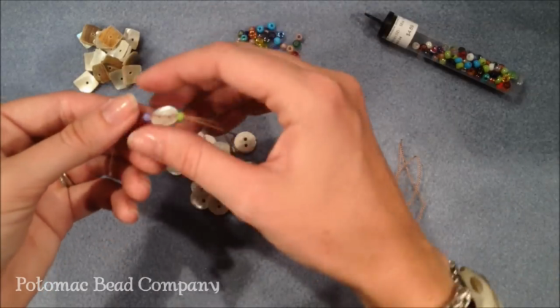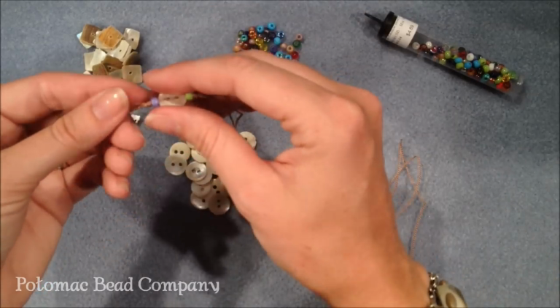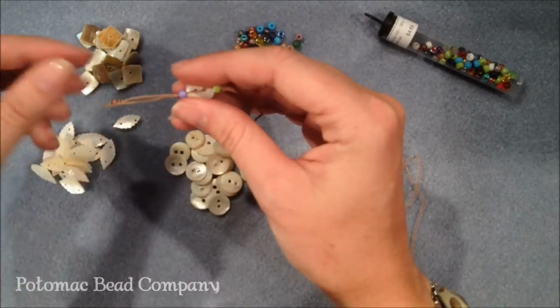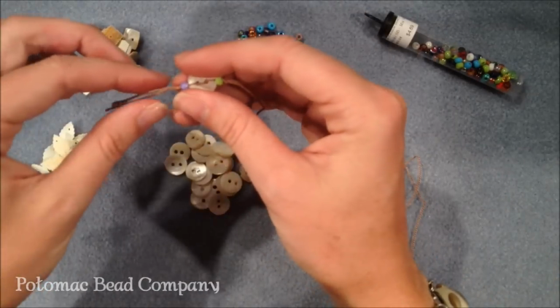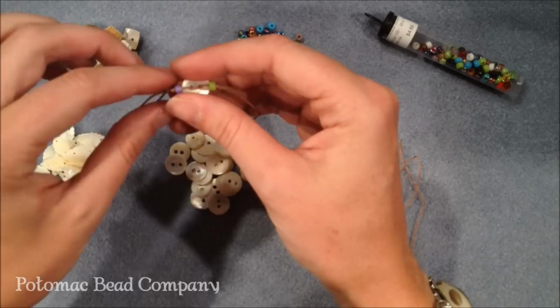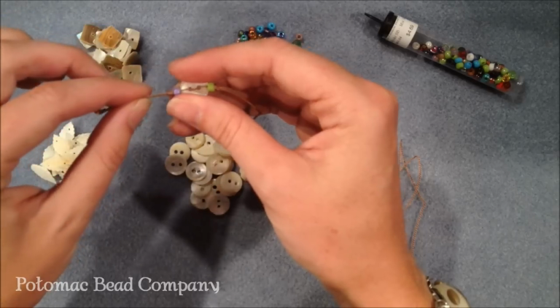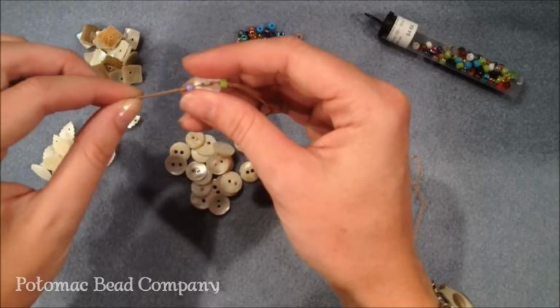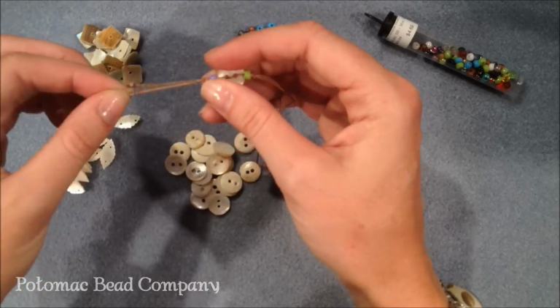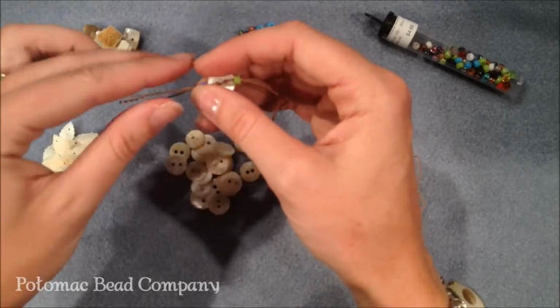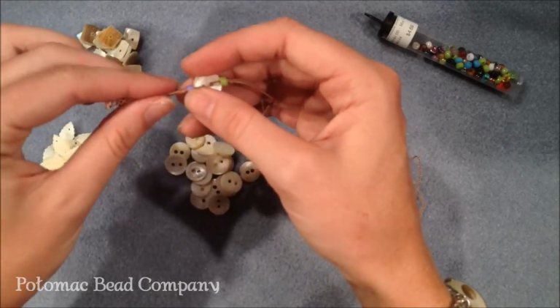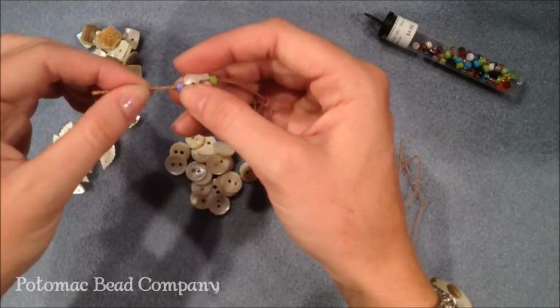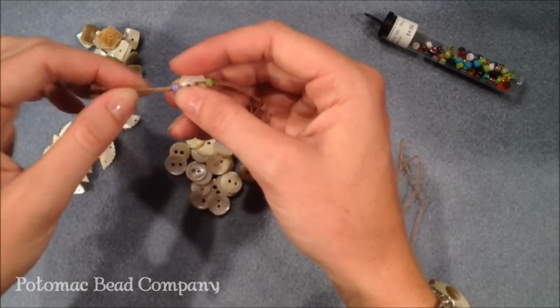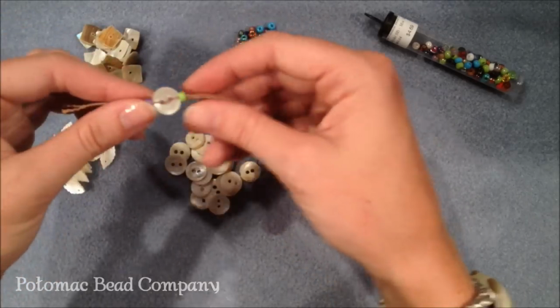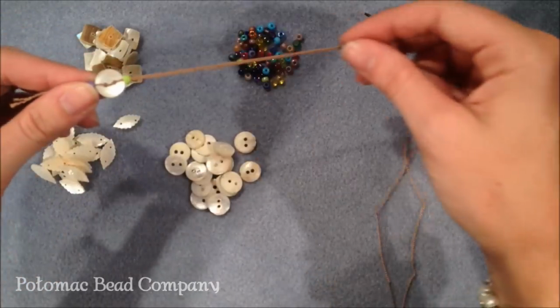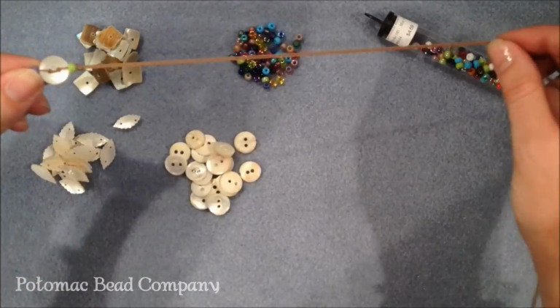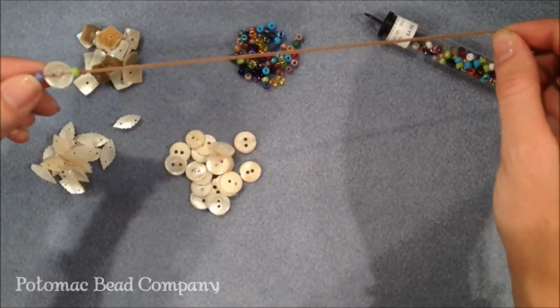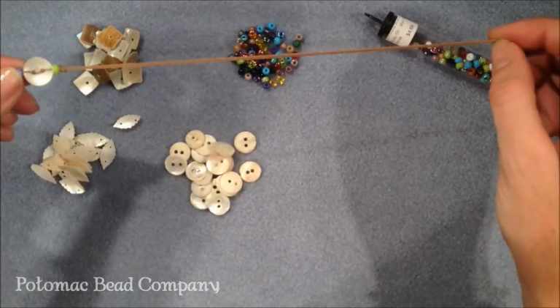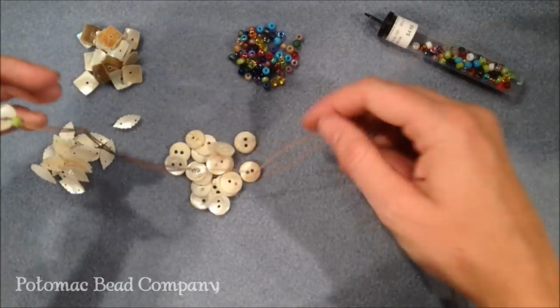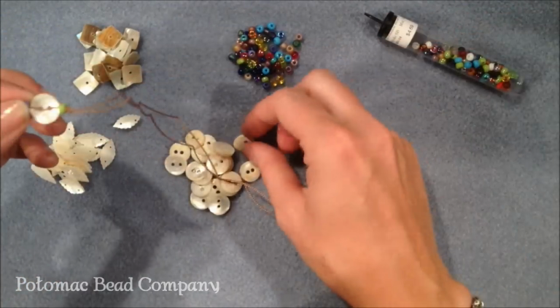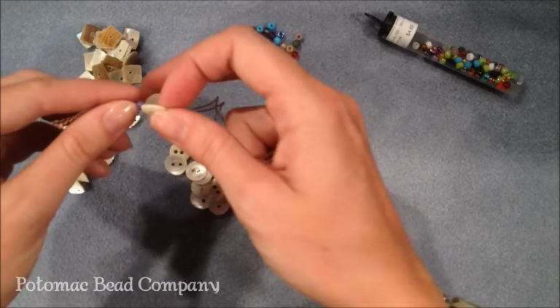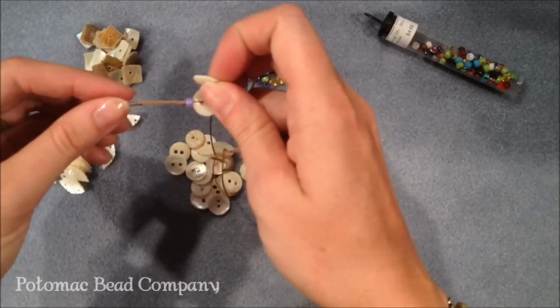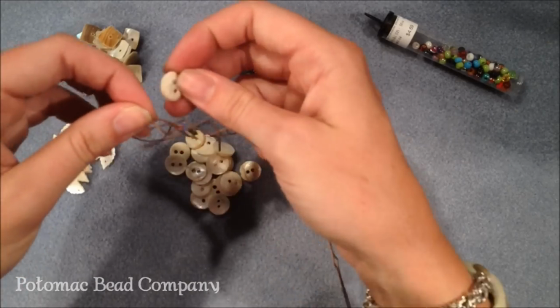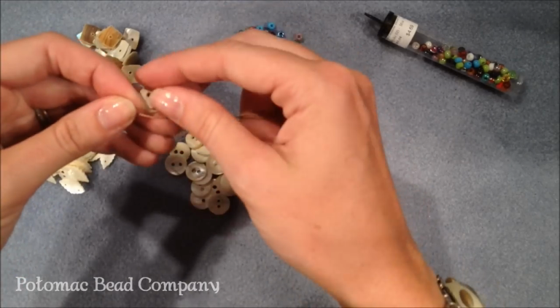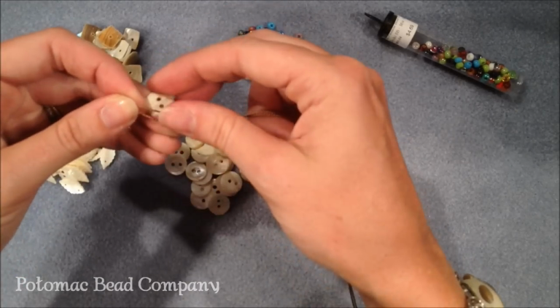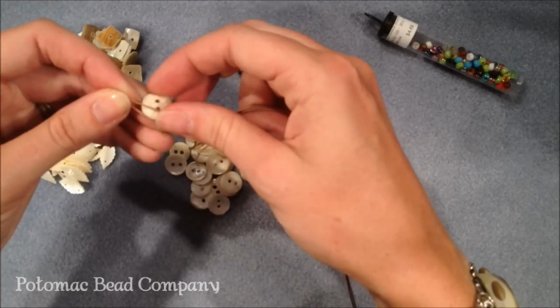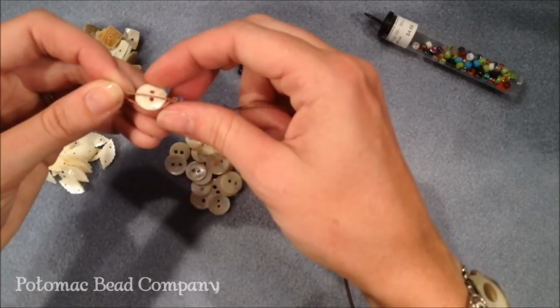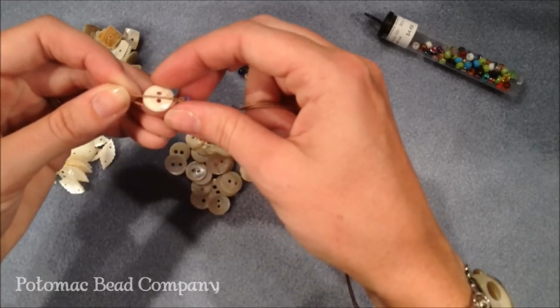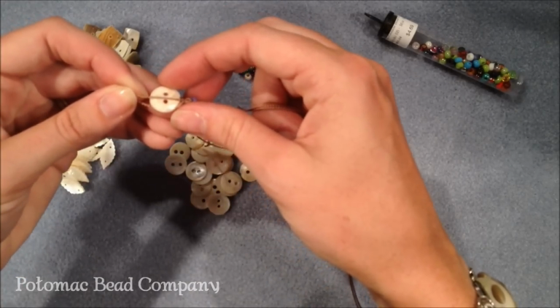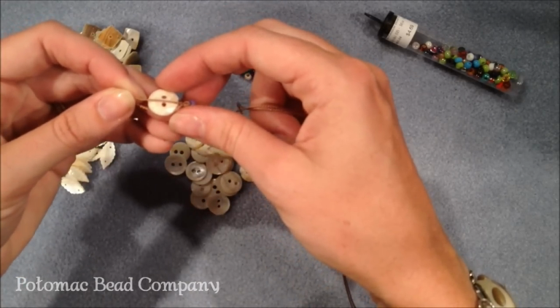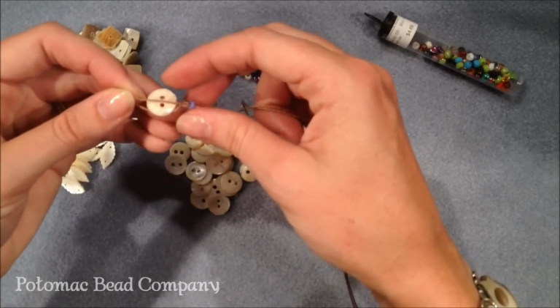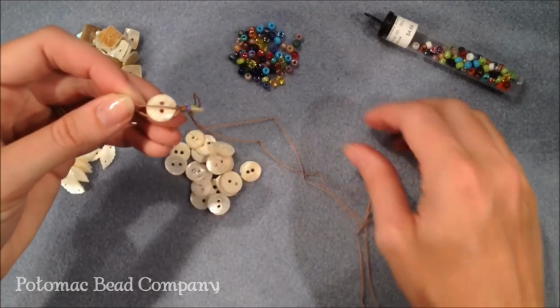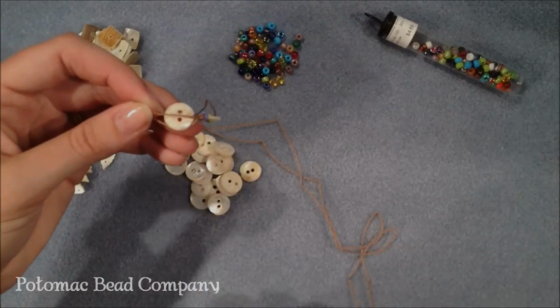At the ends, I'm going to tie all my threads together at one end. And at the other end, I'm going to put on a button and make the button my closure that just fits into a loop. And that's how you make a button necklace.